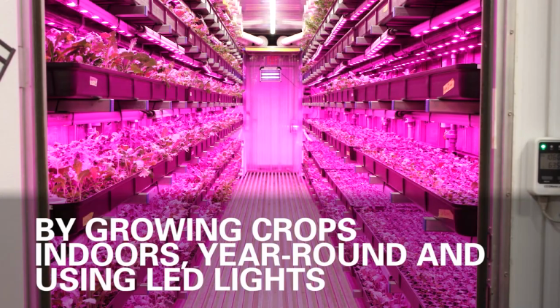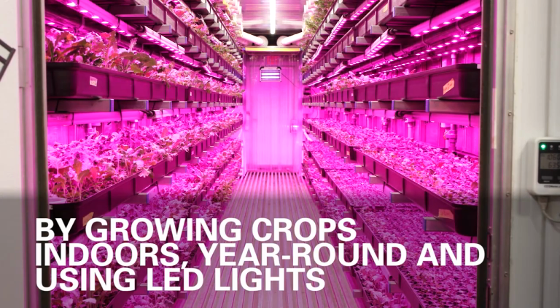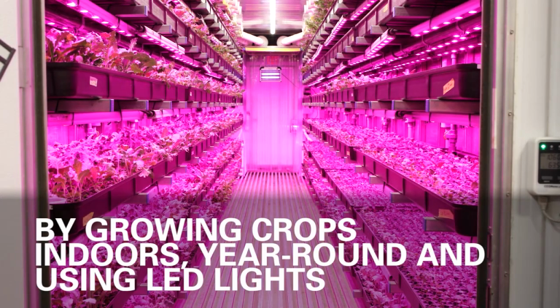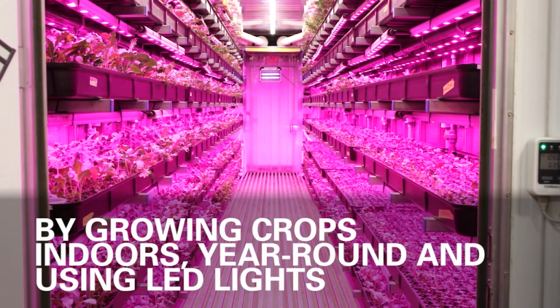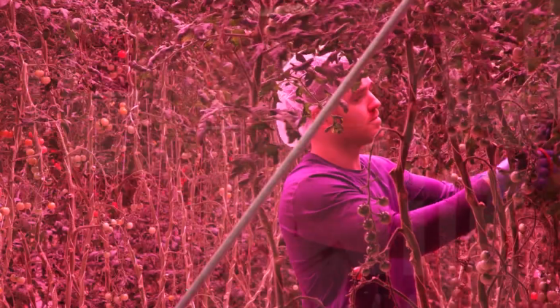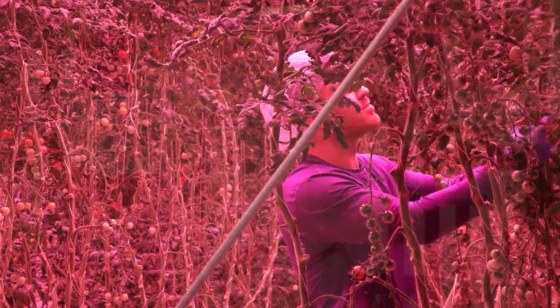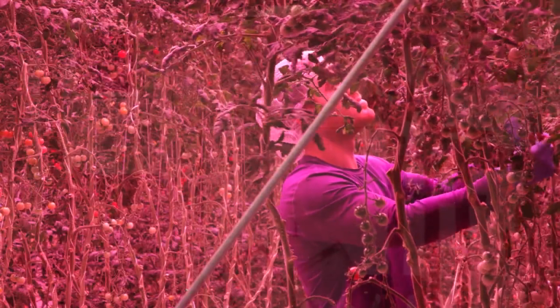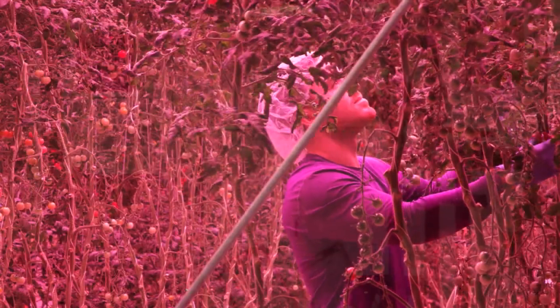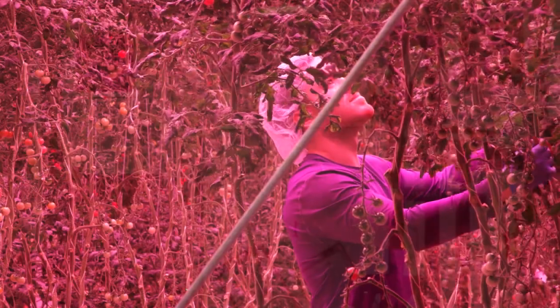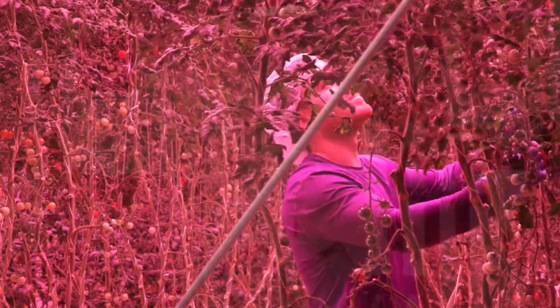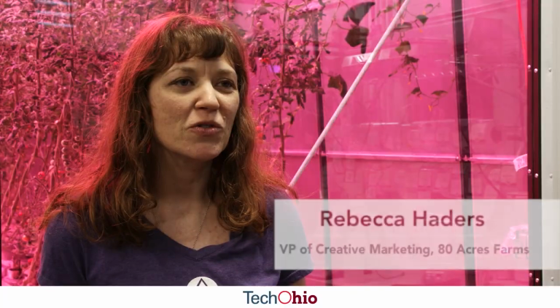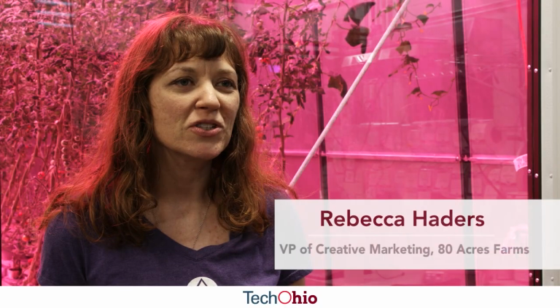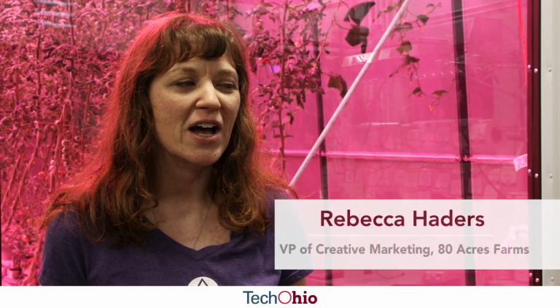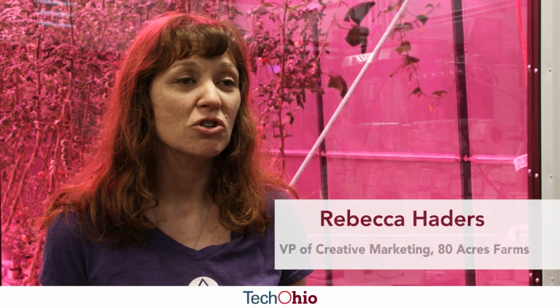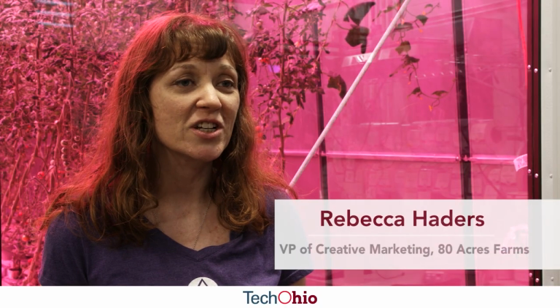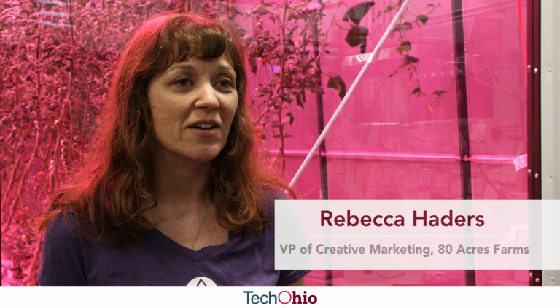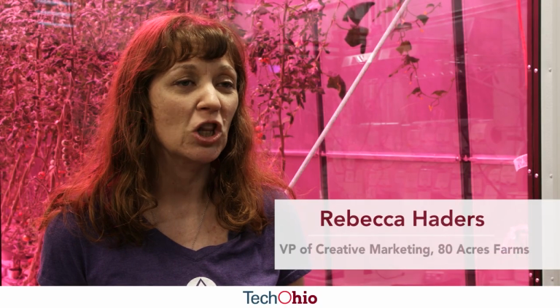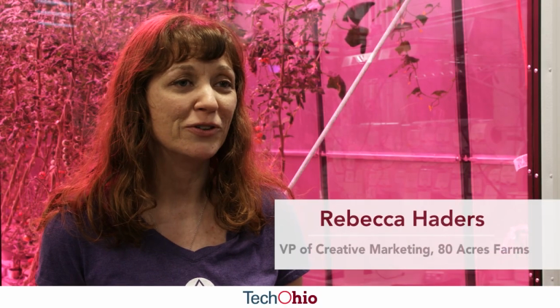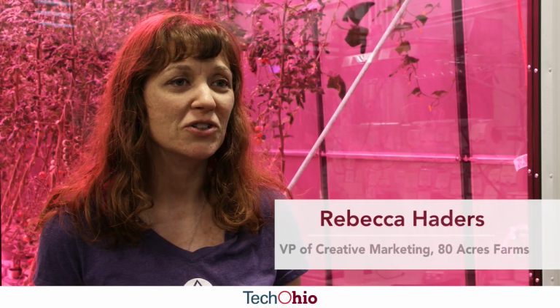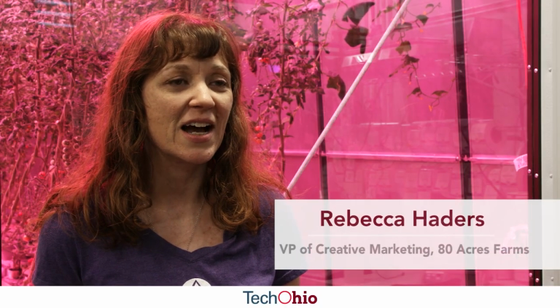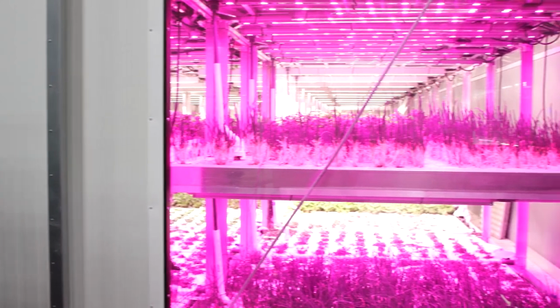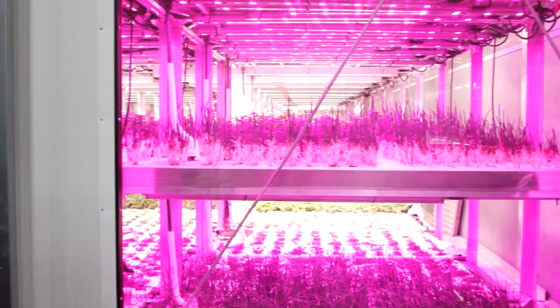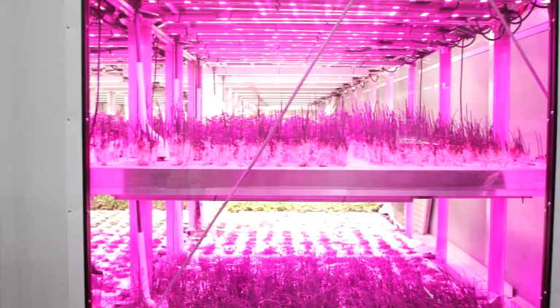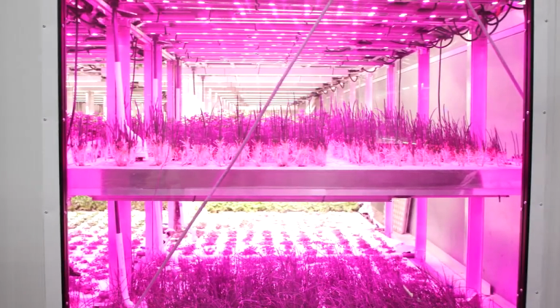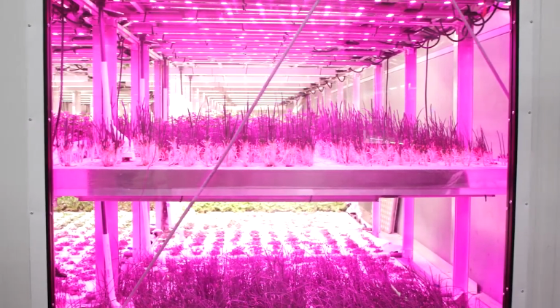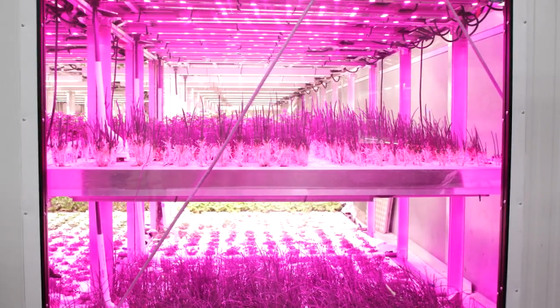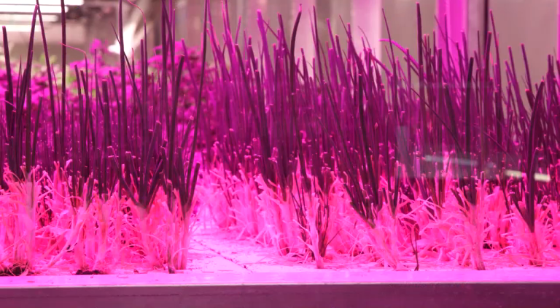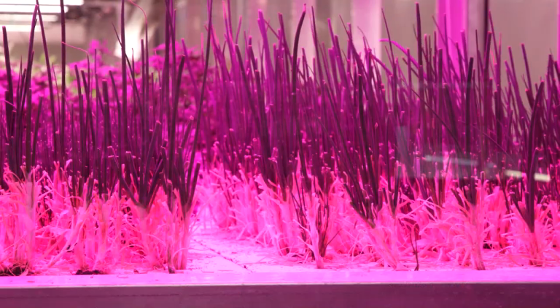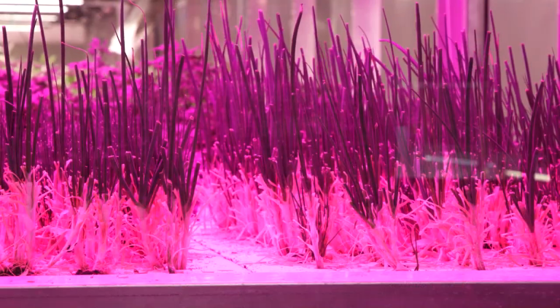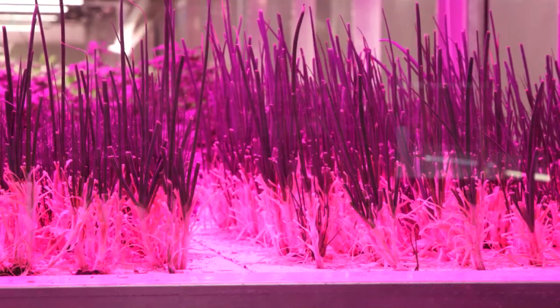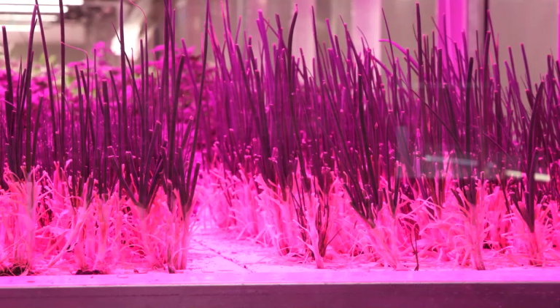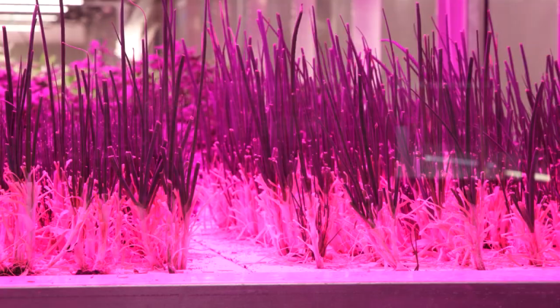We're an indoor farm located in Cincinnati and we grow the most nutritious local food using 97% less water, zero pesticides, and no GMOs.